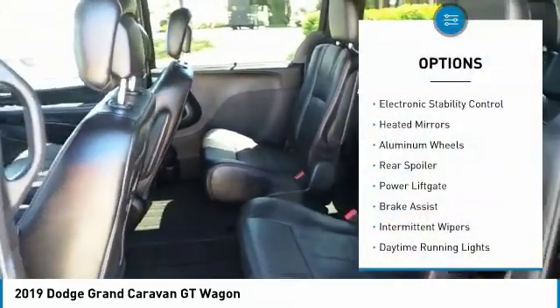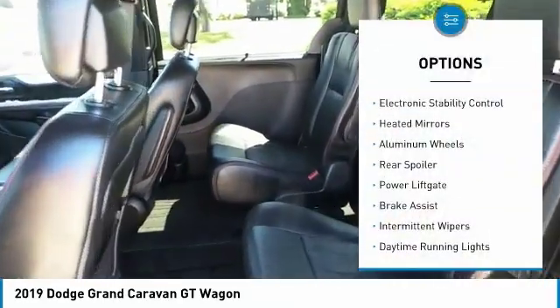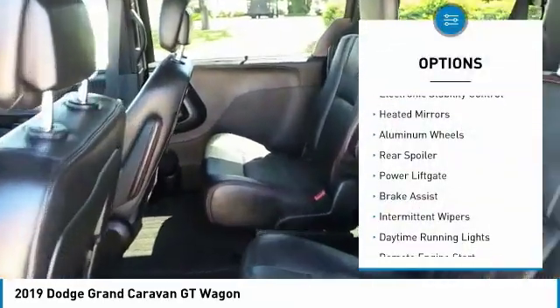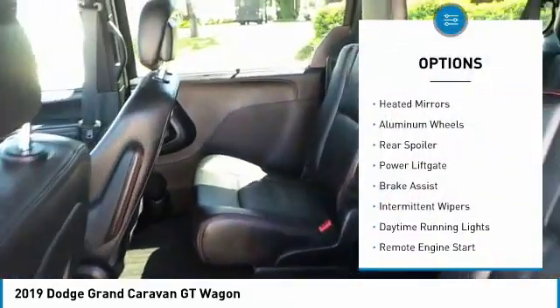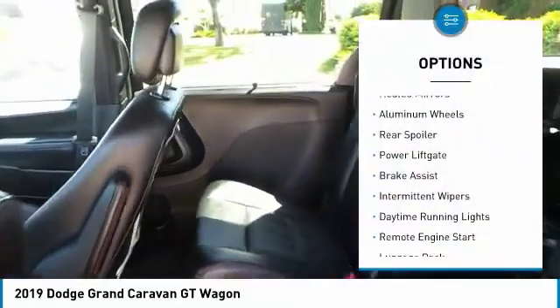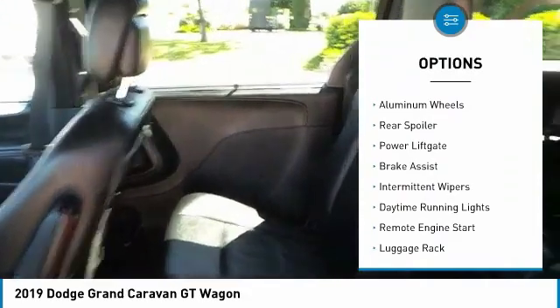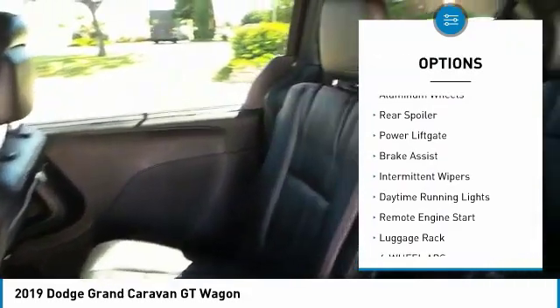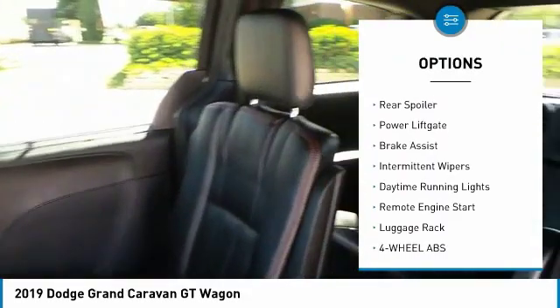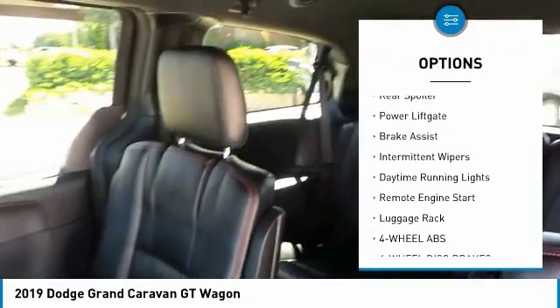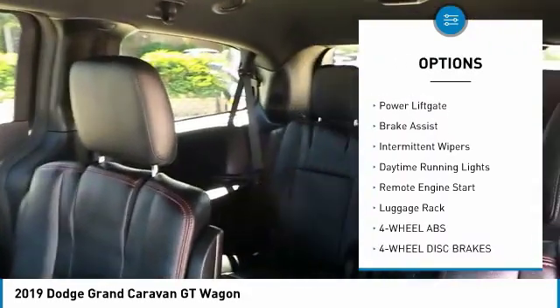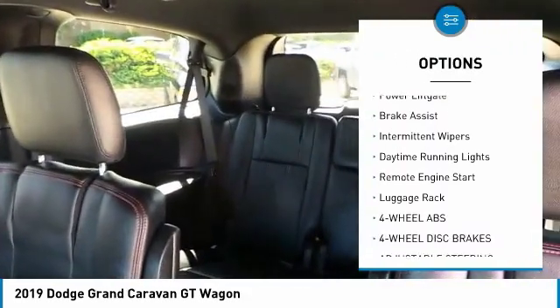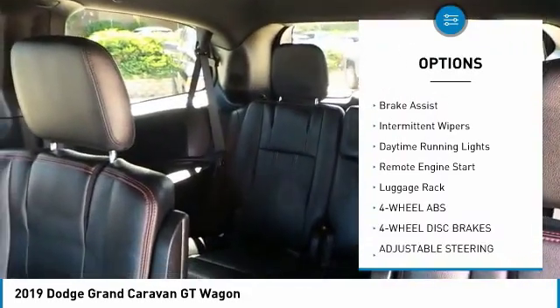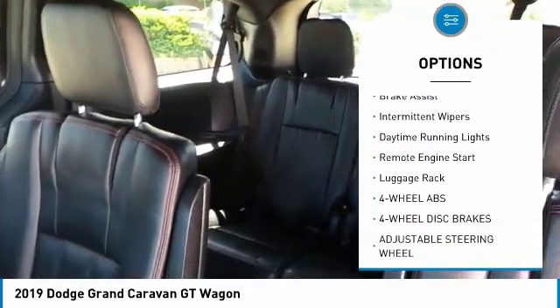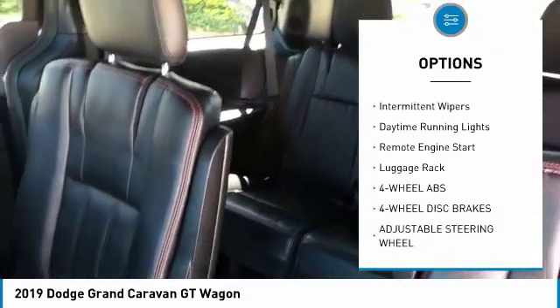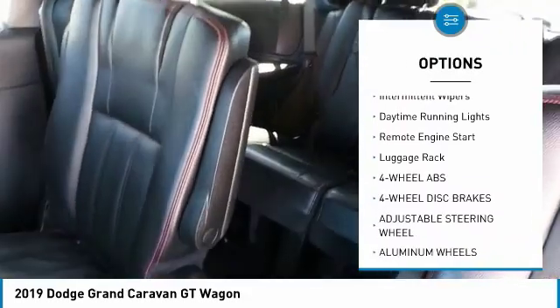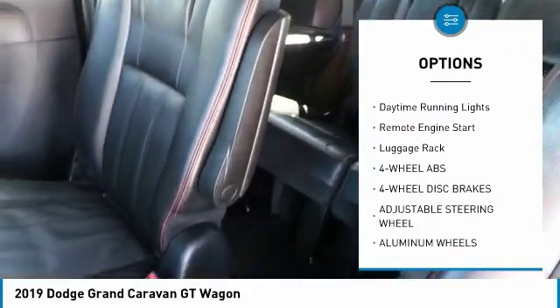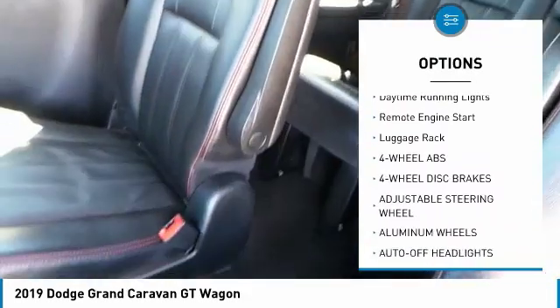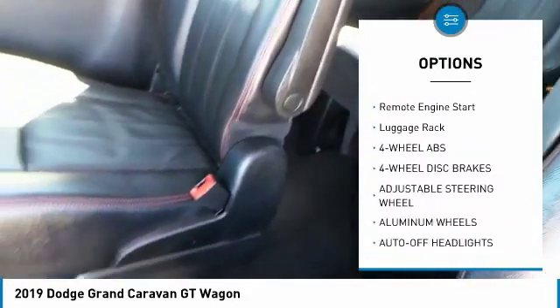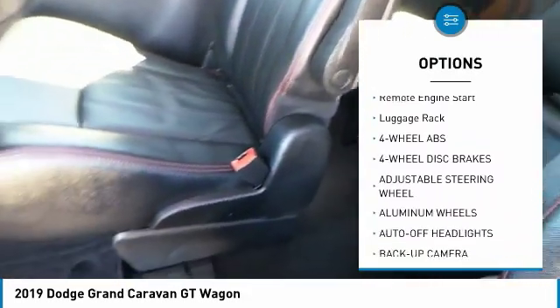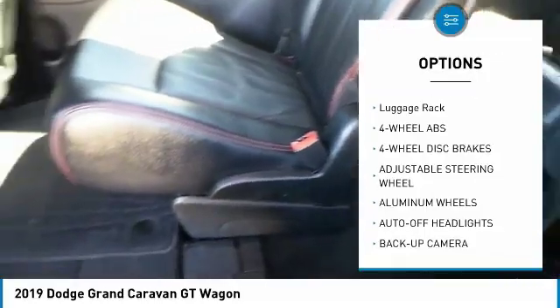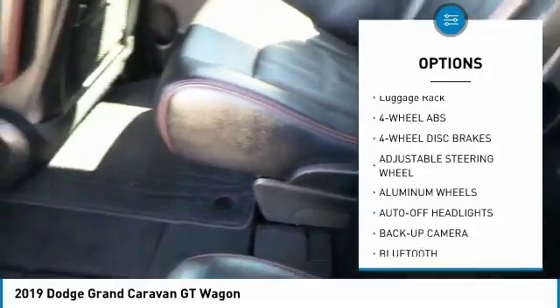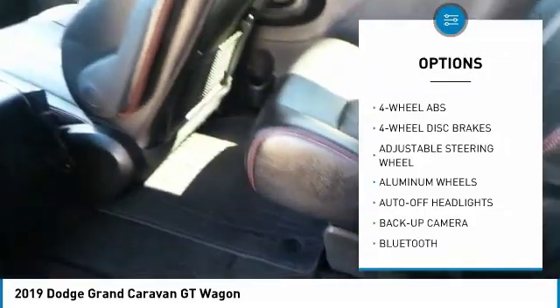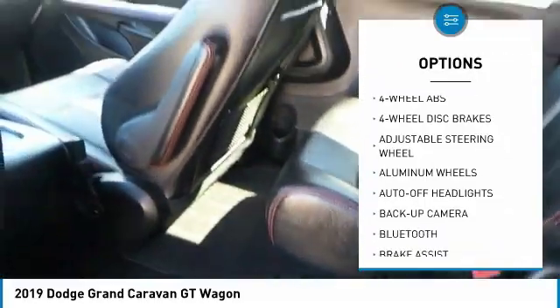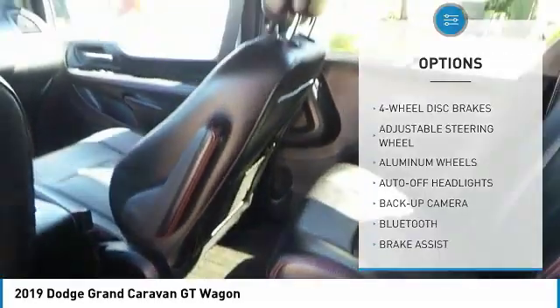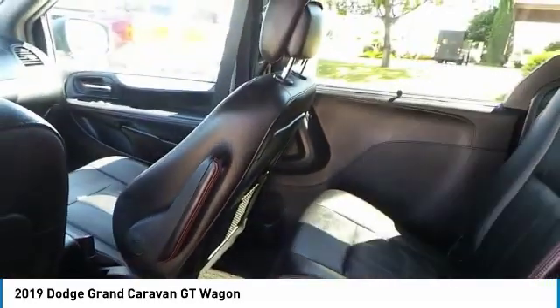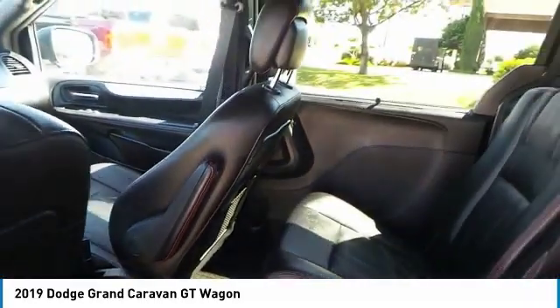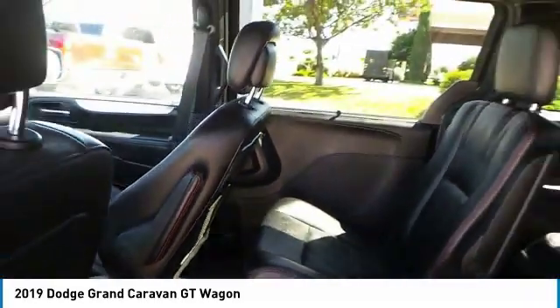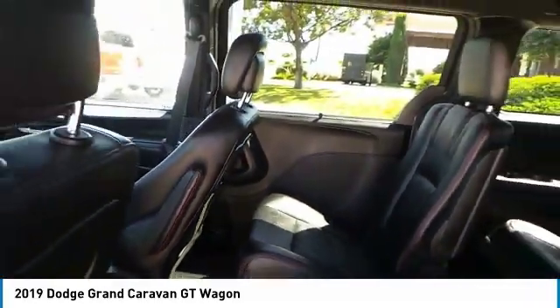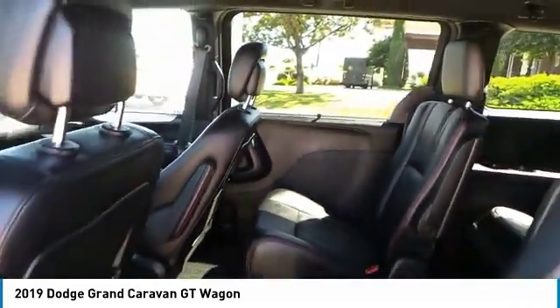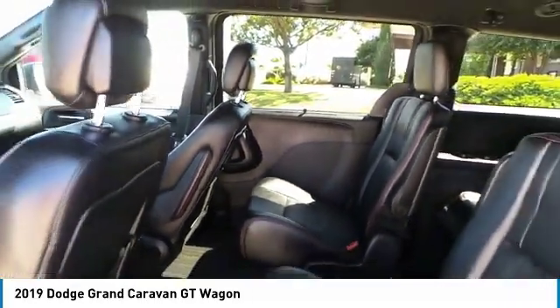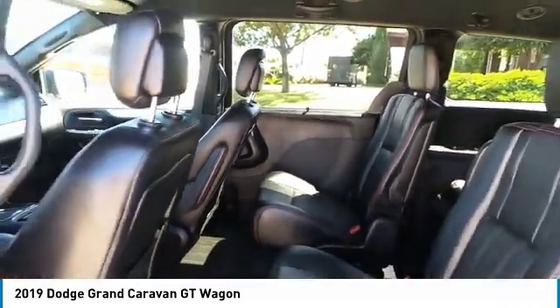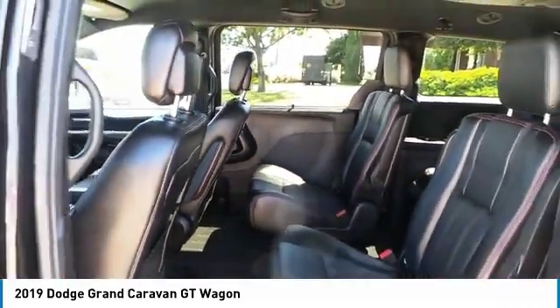Electronic stability control, heated mirrors, aluminum wheels, rear spoiler, power lift gate, brake assist, intermittent wipers, daytime running lights, remote engine start, luggage rack.